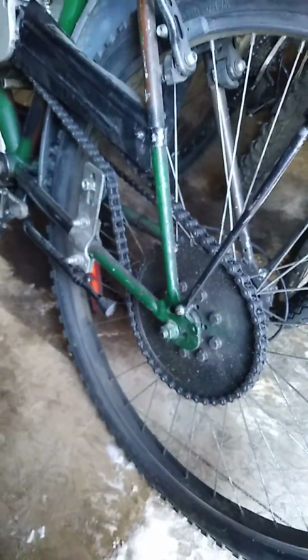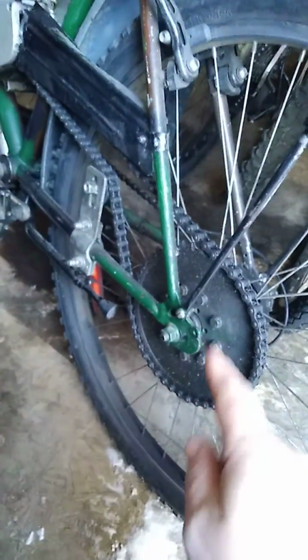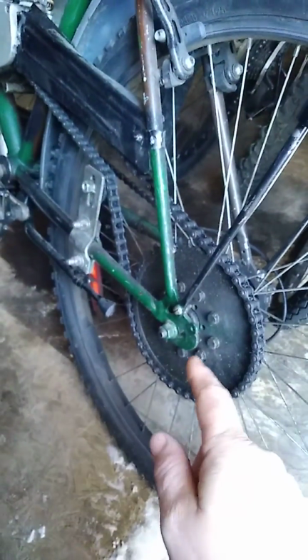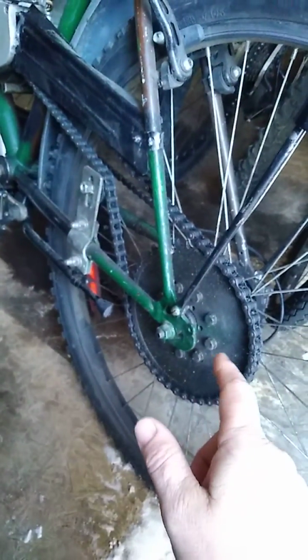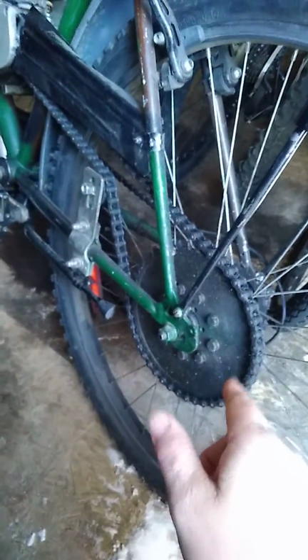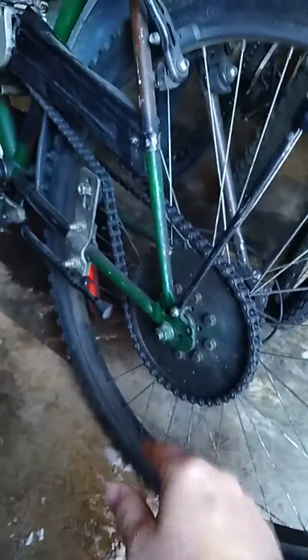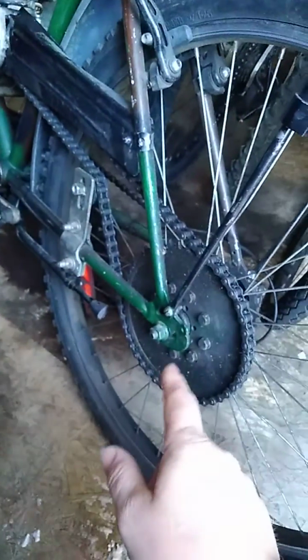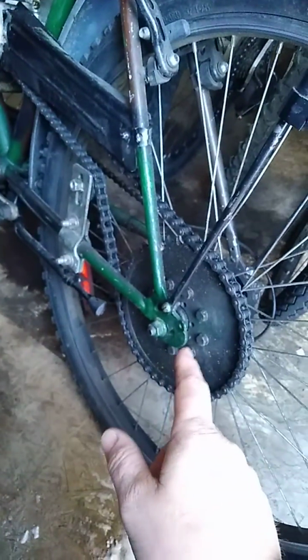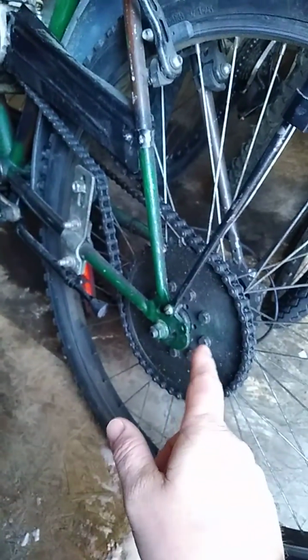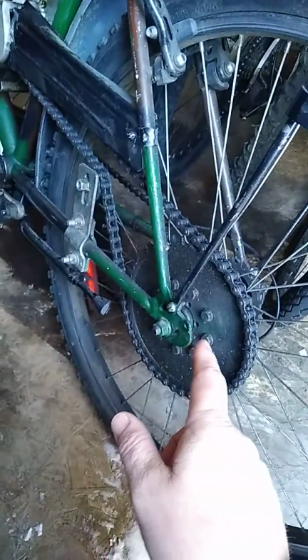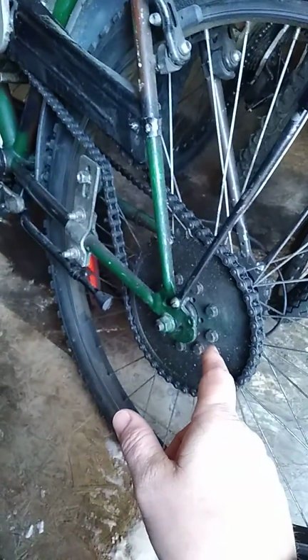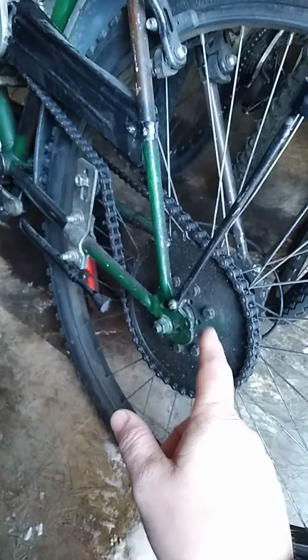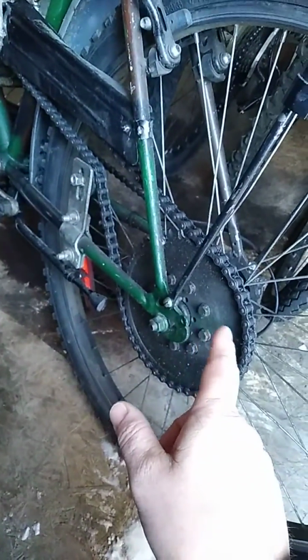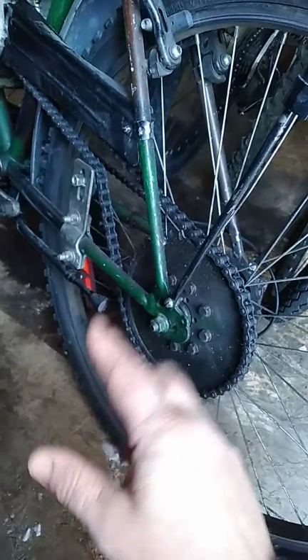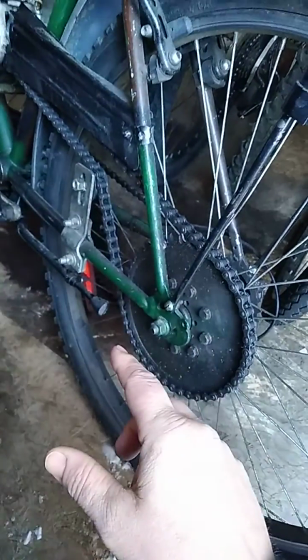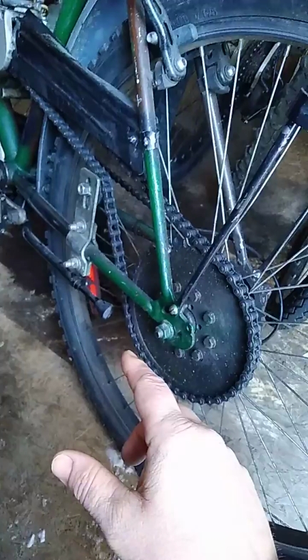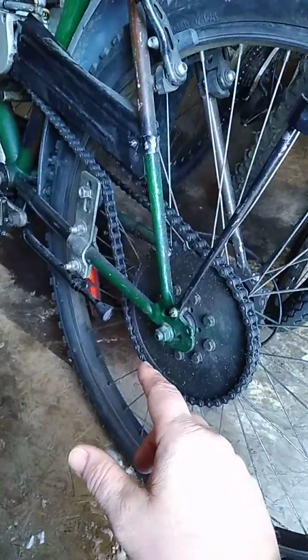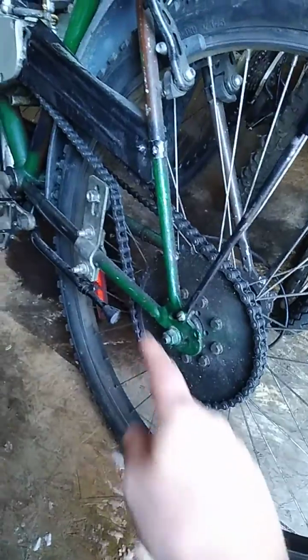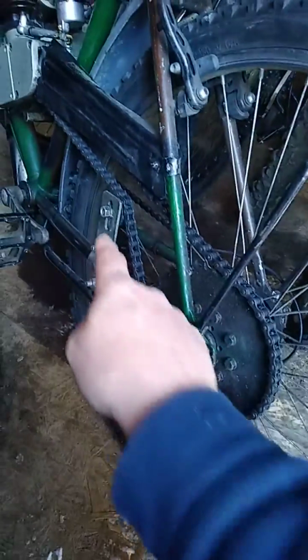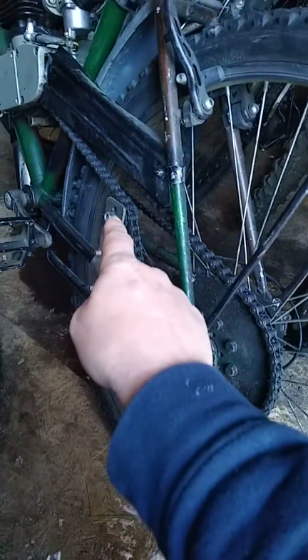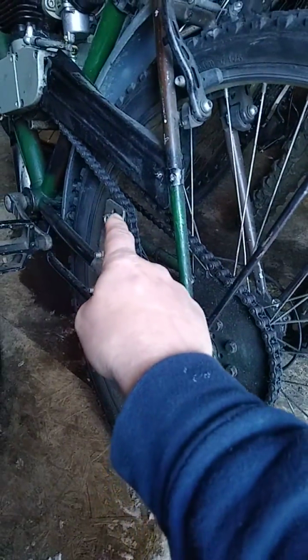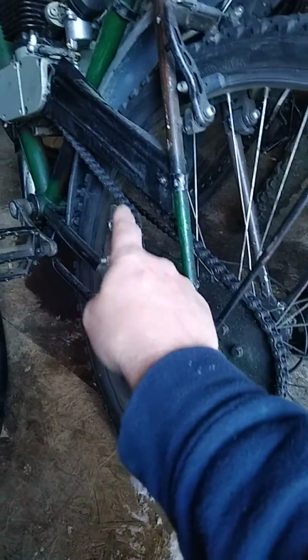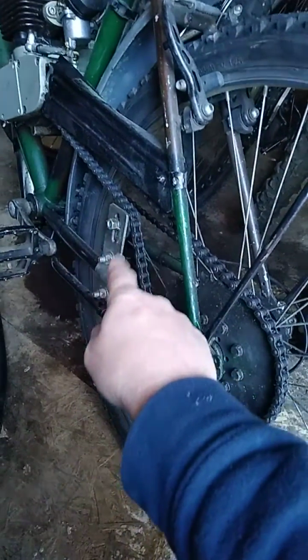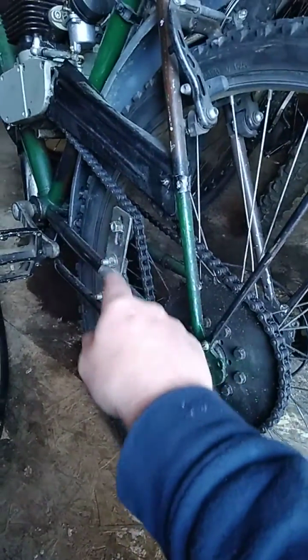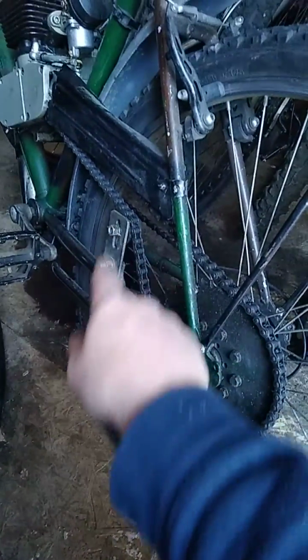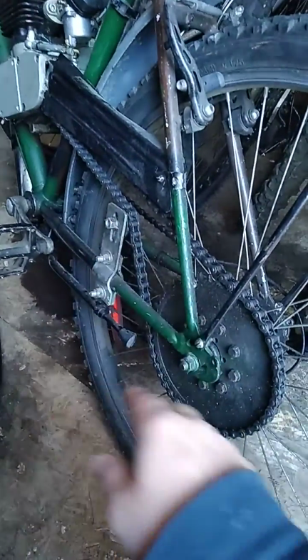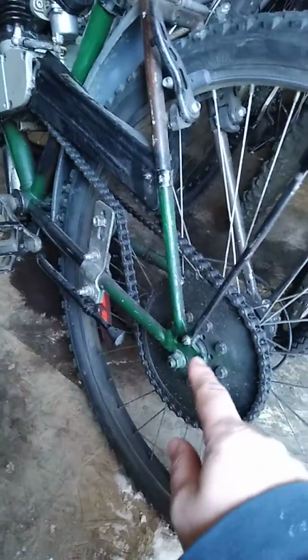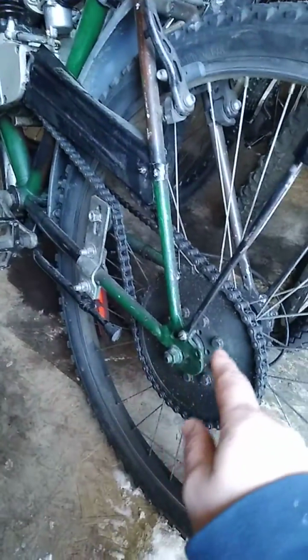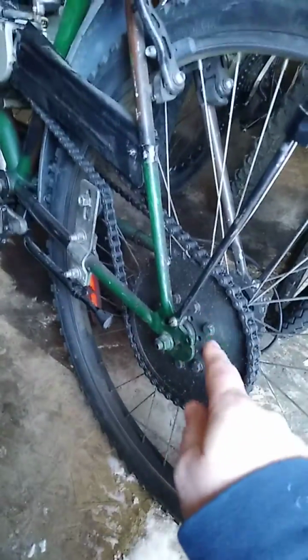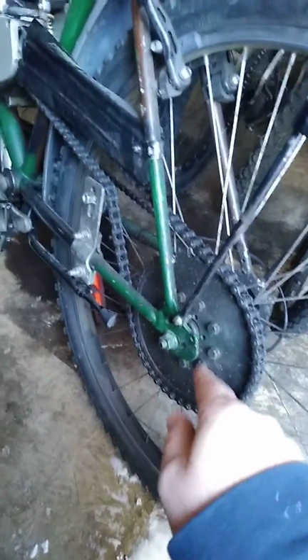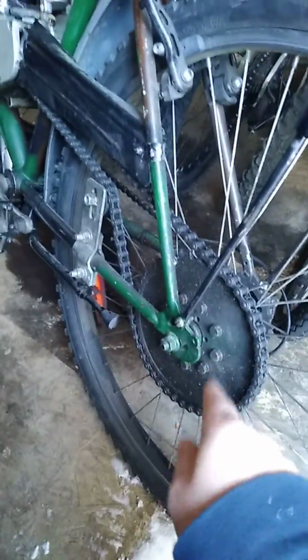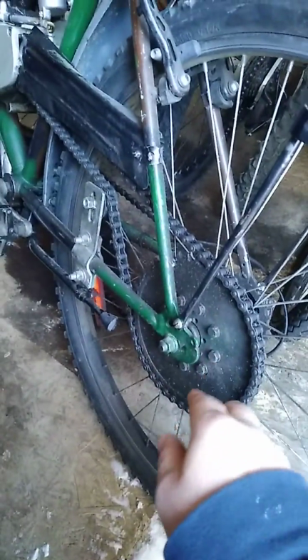Hello everyone, this is Lucas and today I'm doing this video in response to BikeBerry's videos in regards to alignment of your chain tensioner and your rear sprocket.